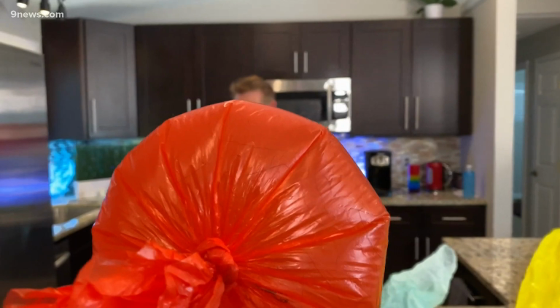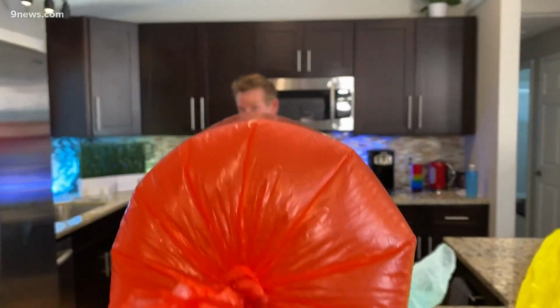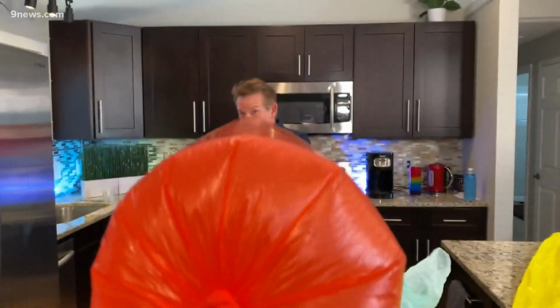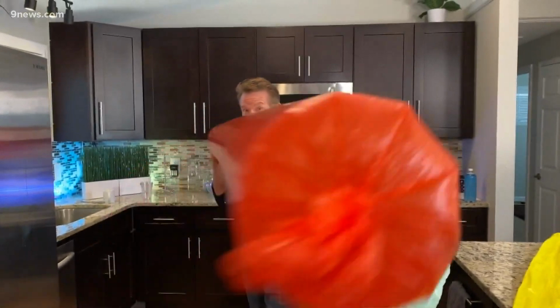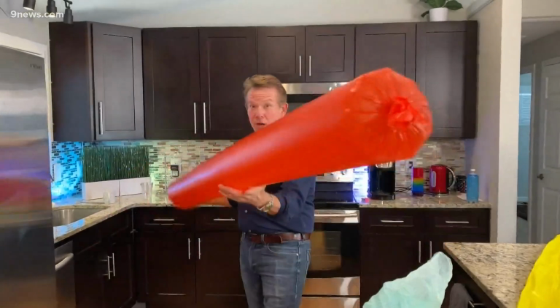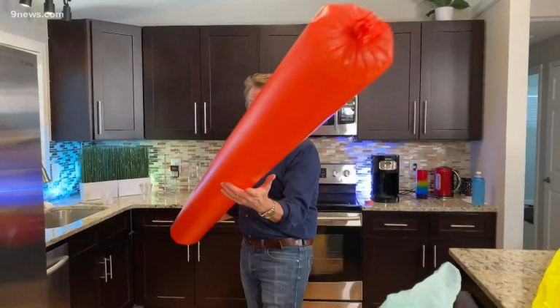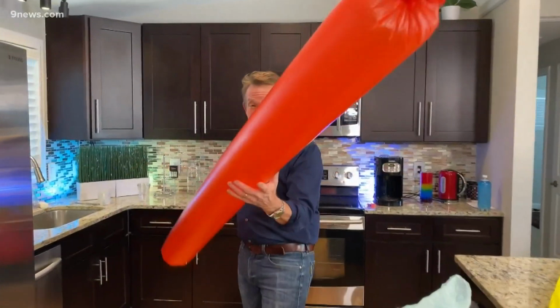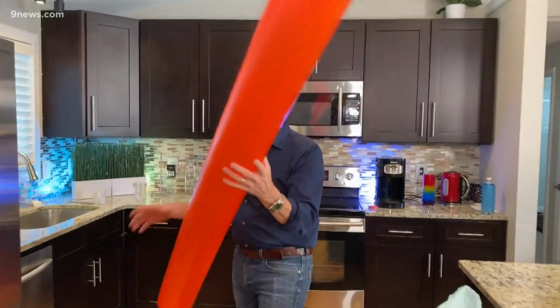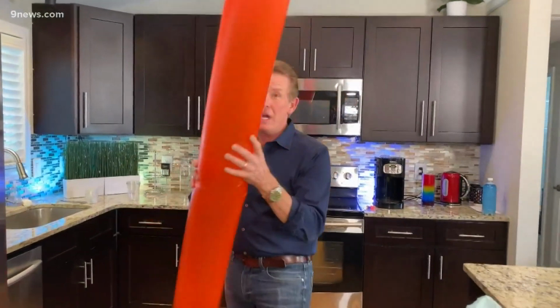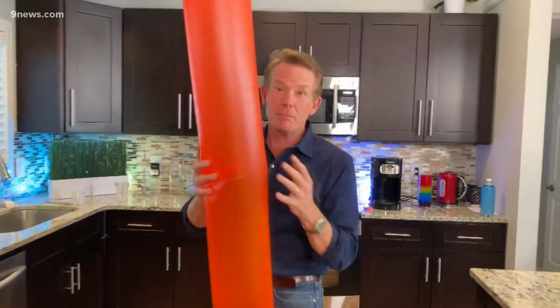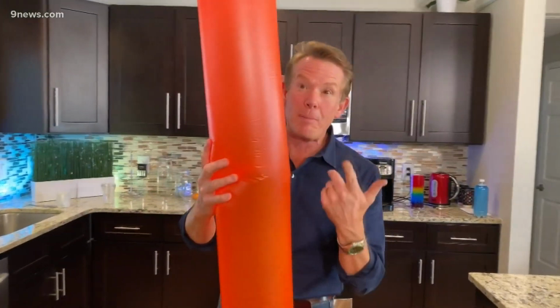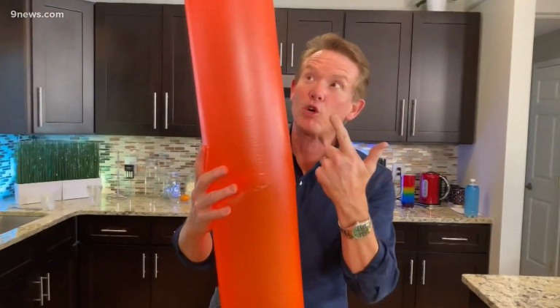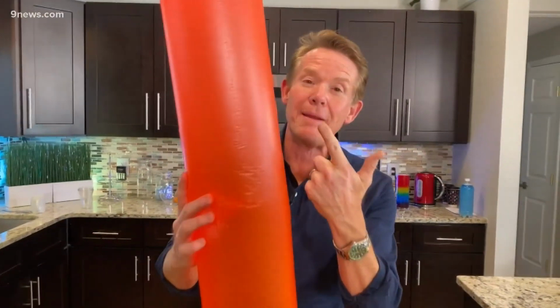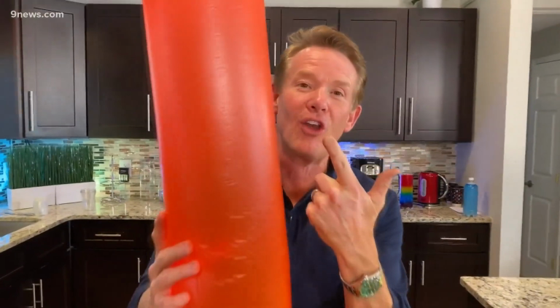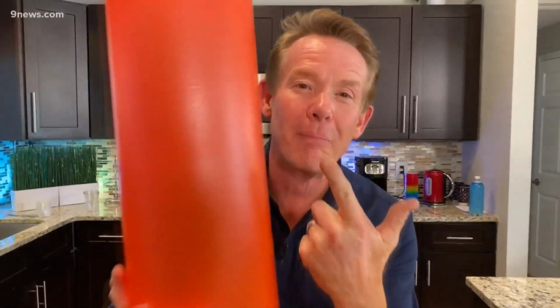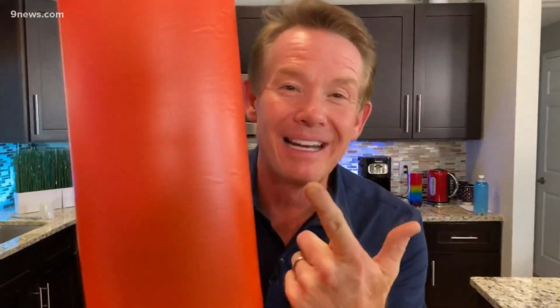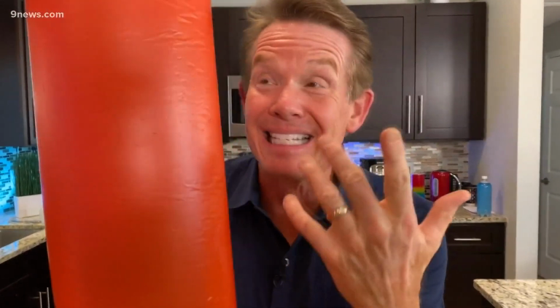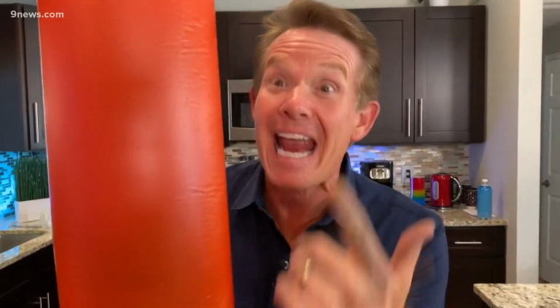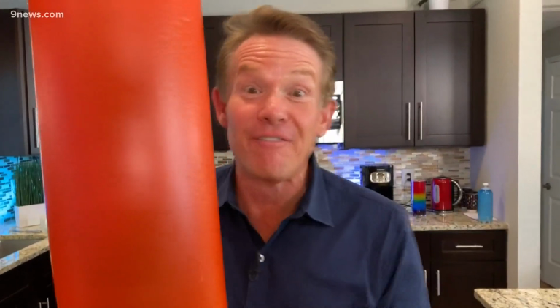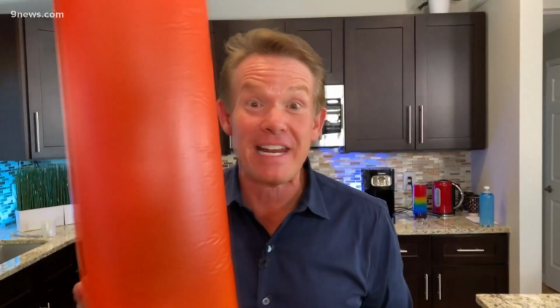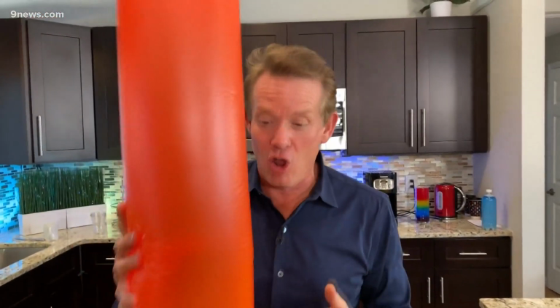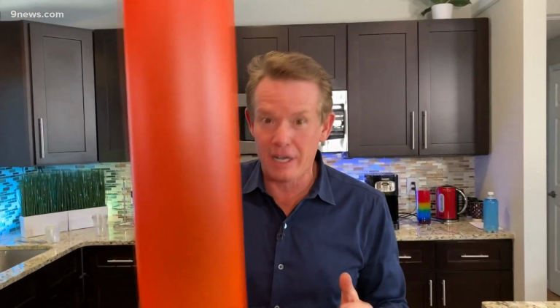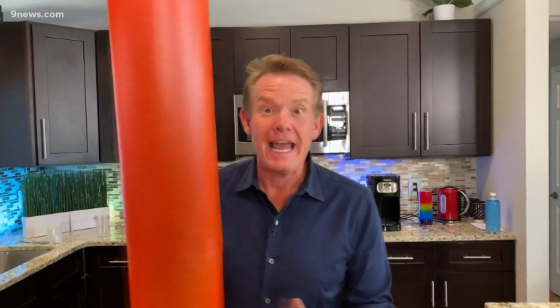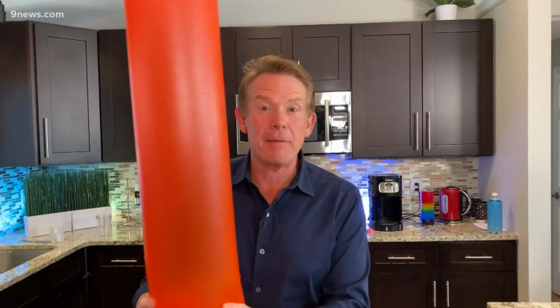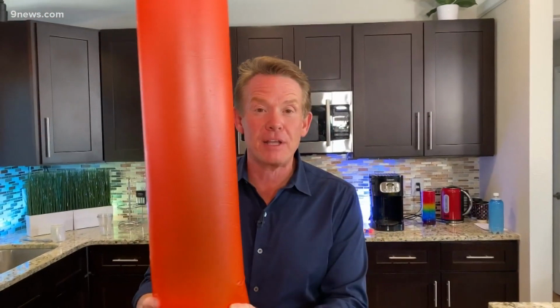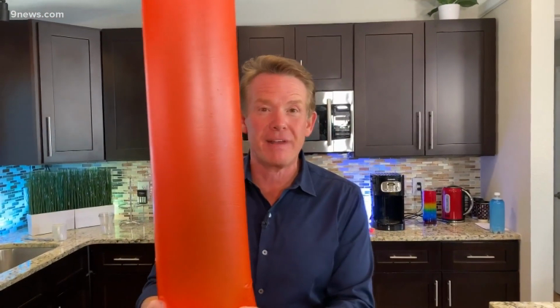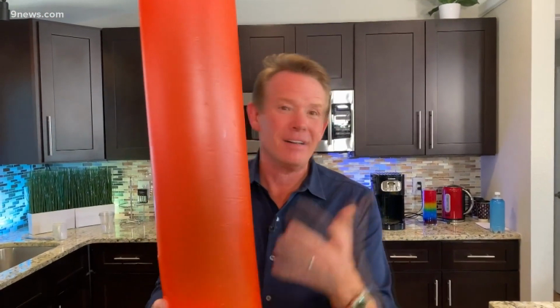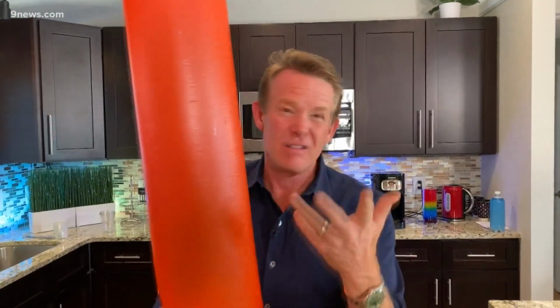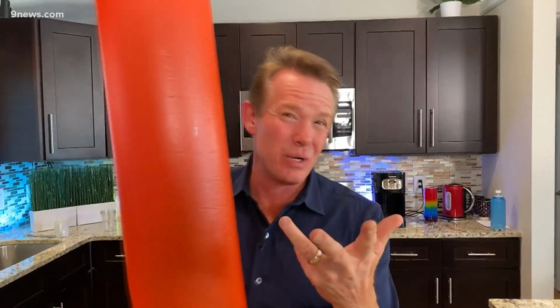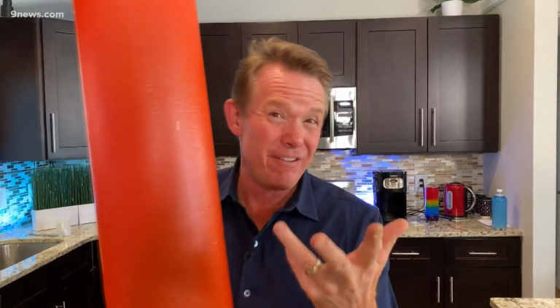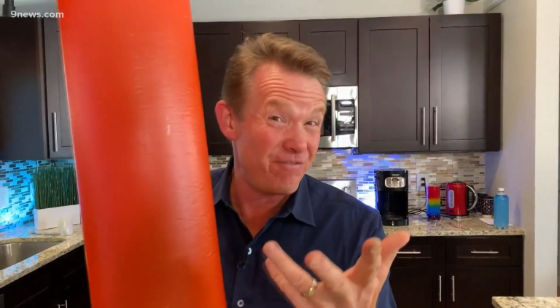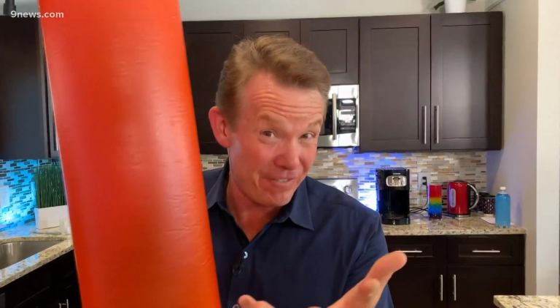How many breaths of air would it take you to blow up a great big long bag like this — eight feet long? How many breaths of air? 30? 50?